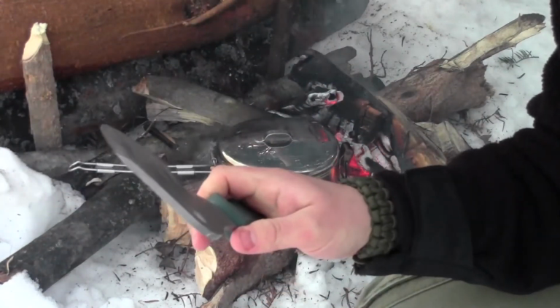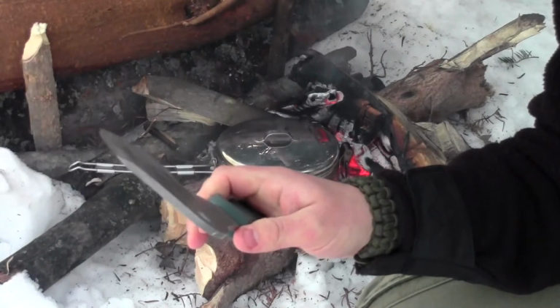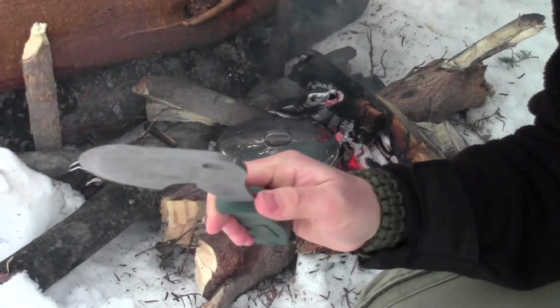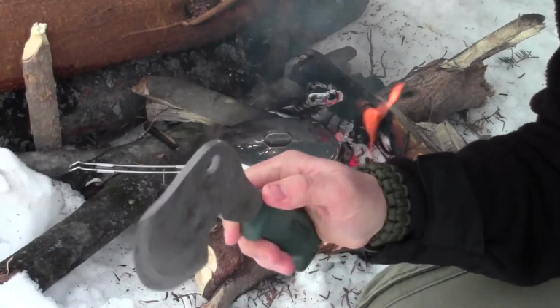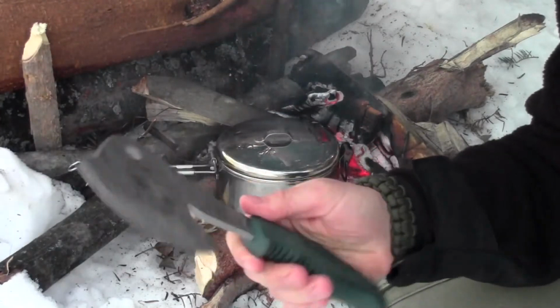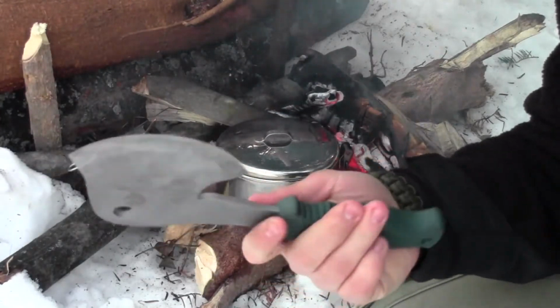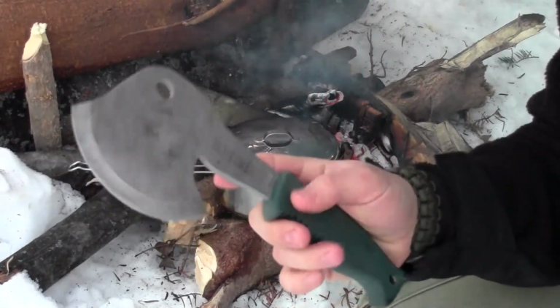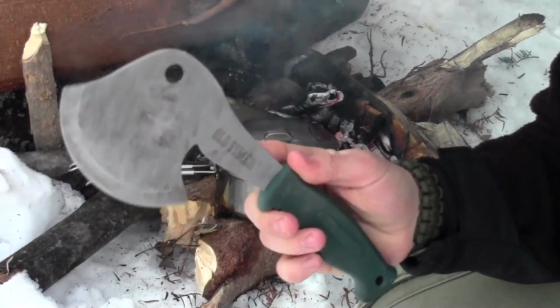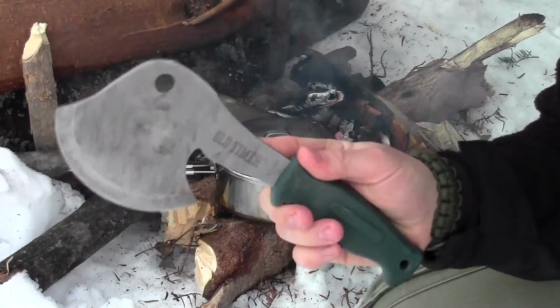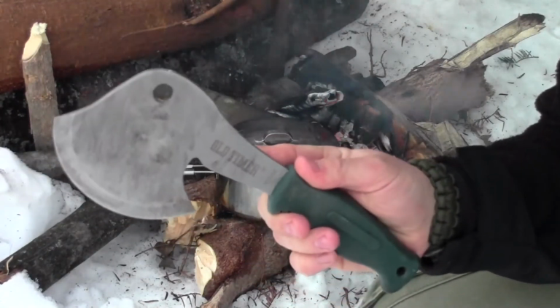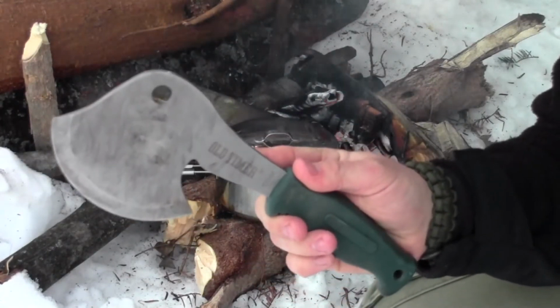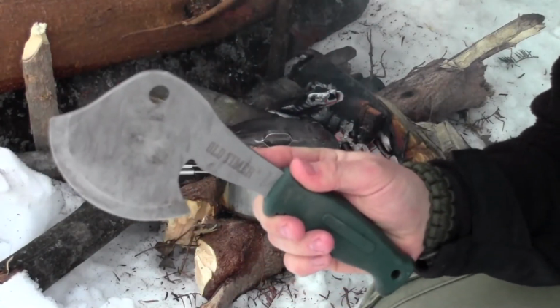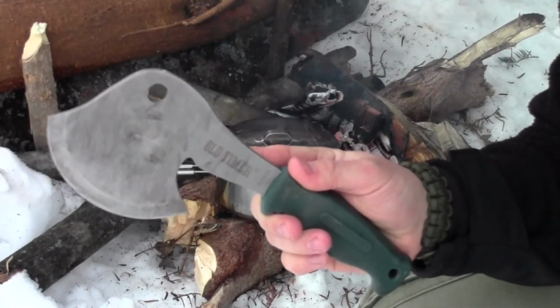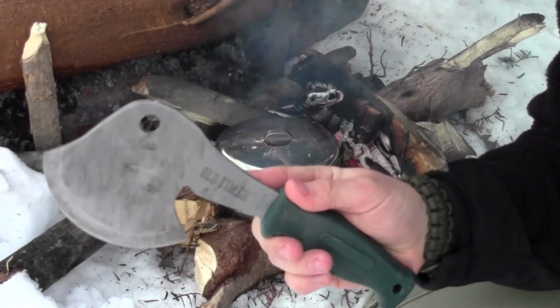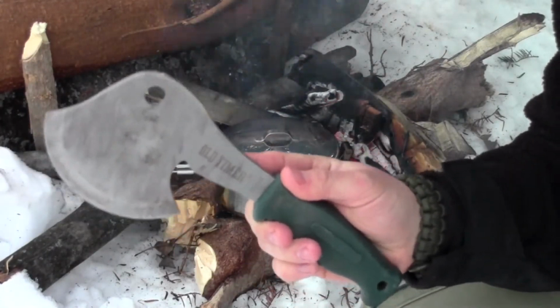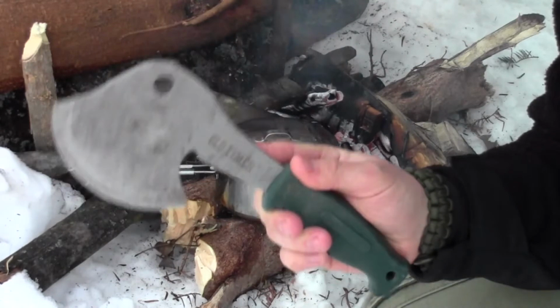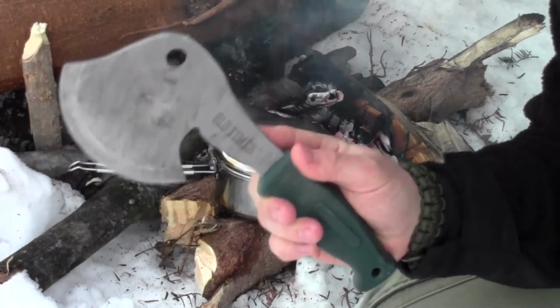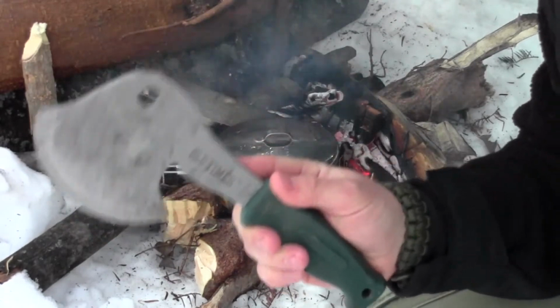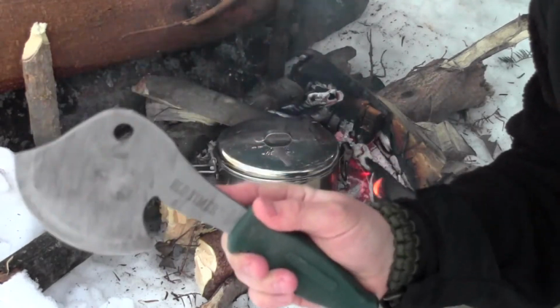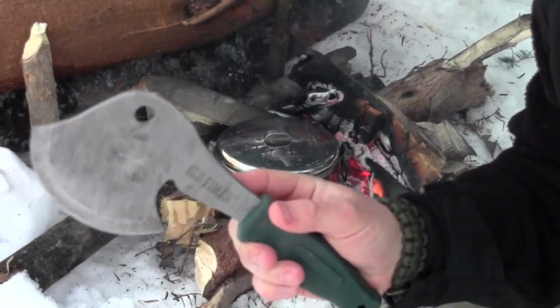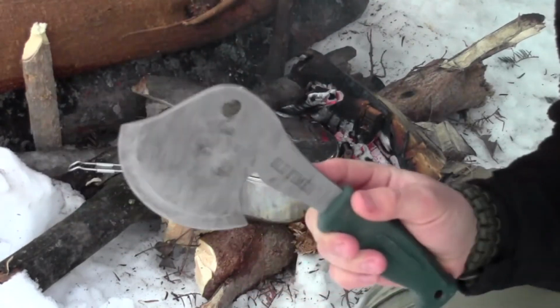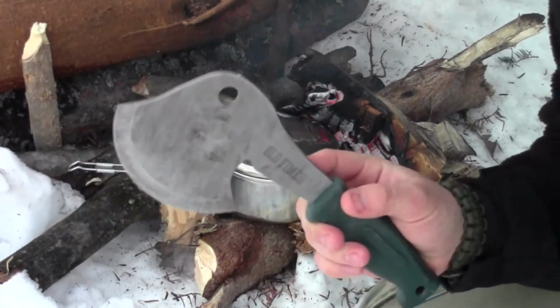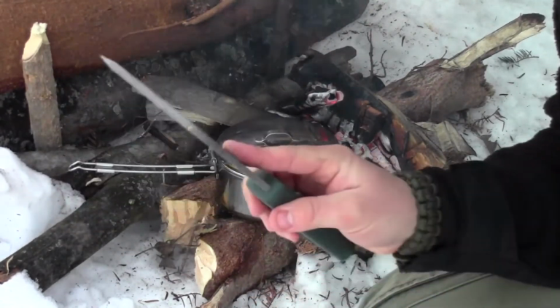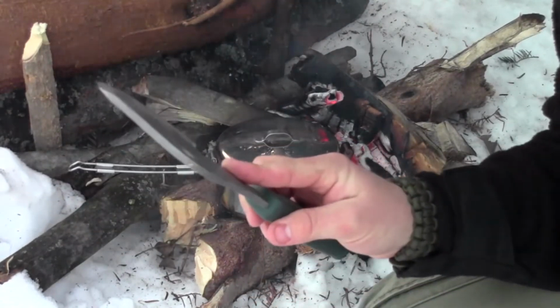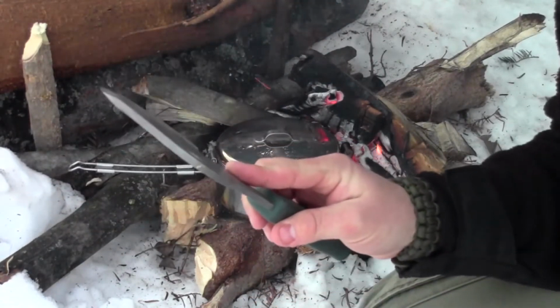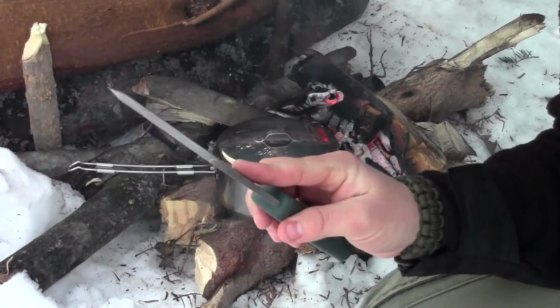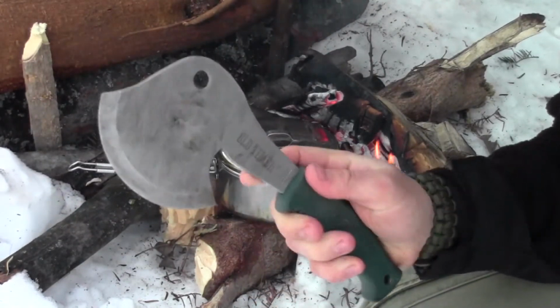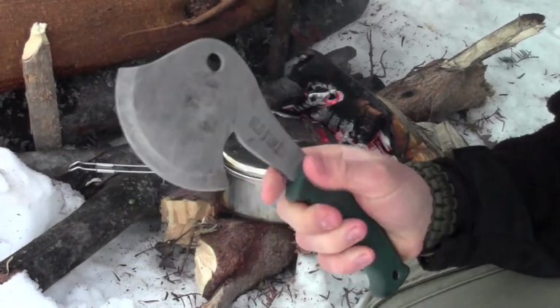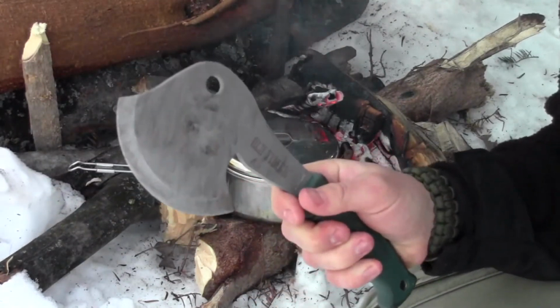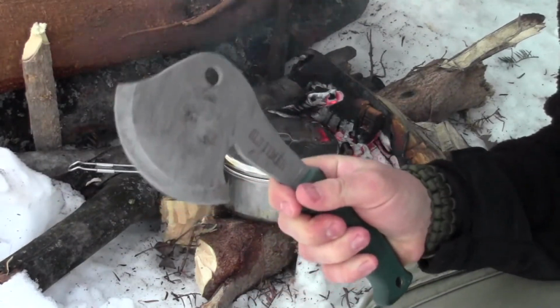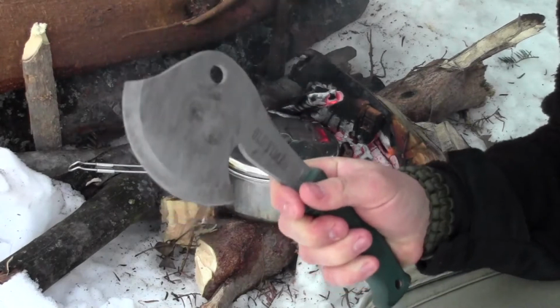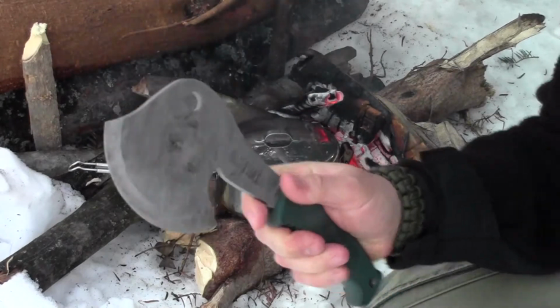For about $15 to $20 right now — they usually sell around $25 to $30 when they're not on sale — this is just a great bargain. I would encourage you to pick up a couple of these. I have a couple of them and they are just awesome tools.